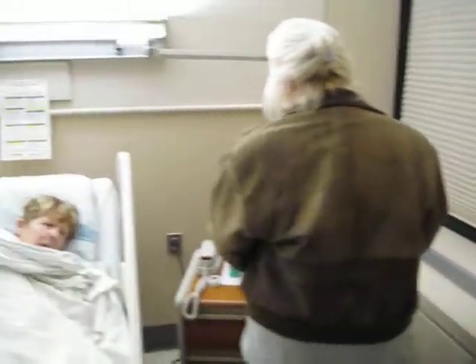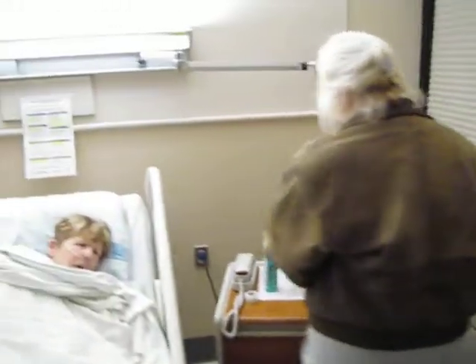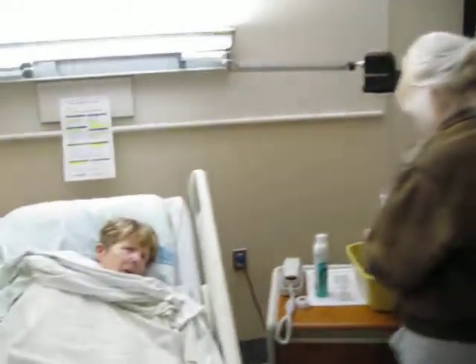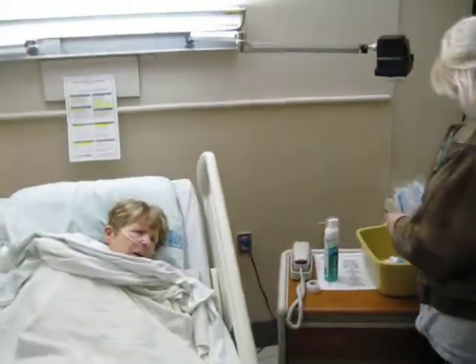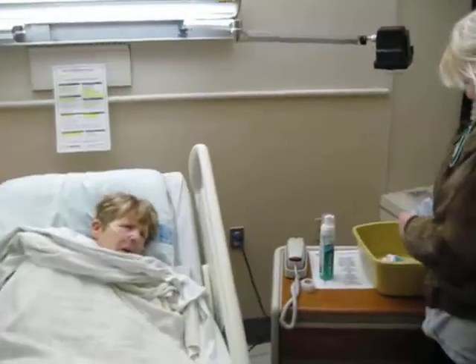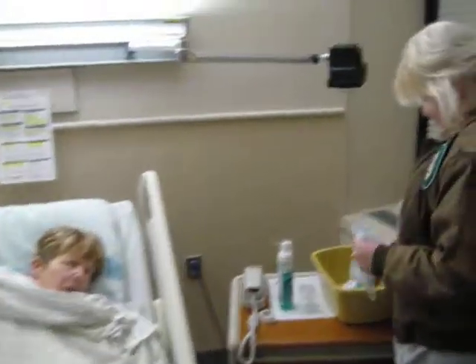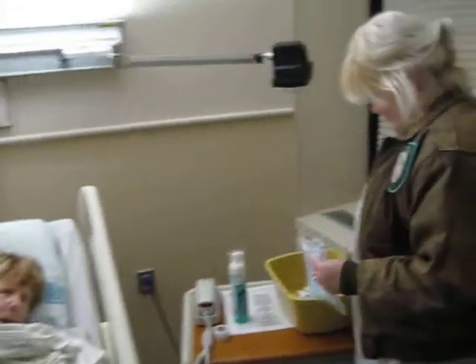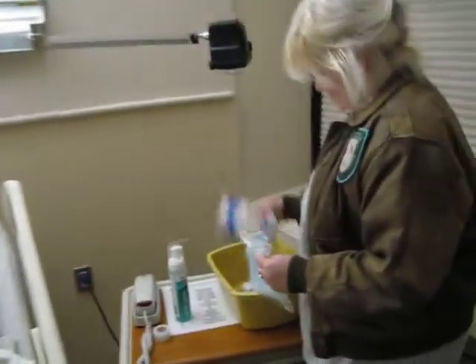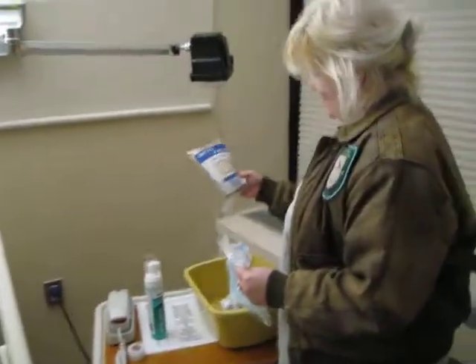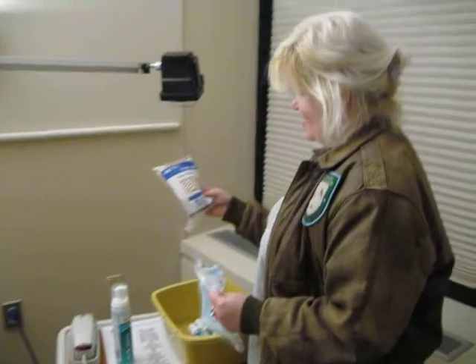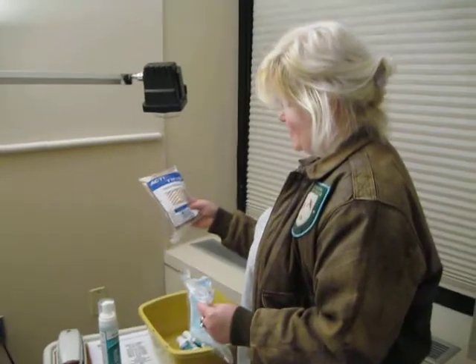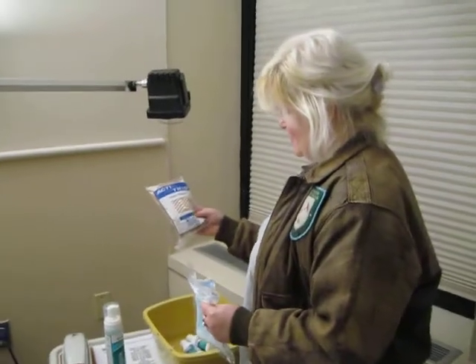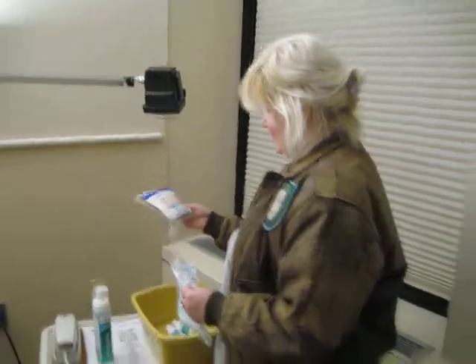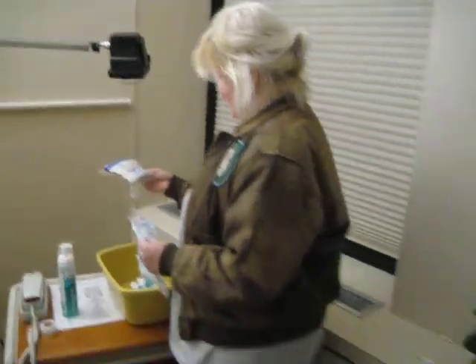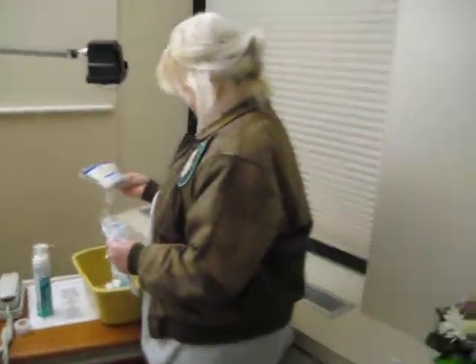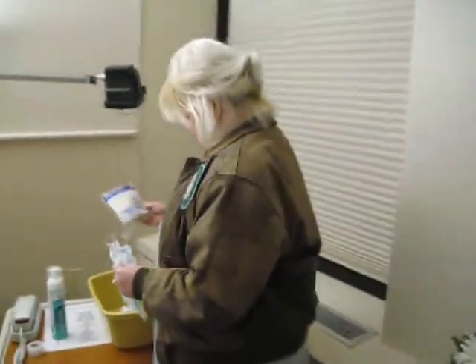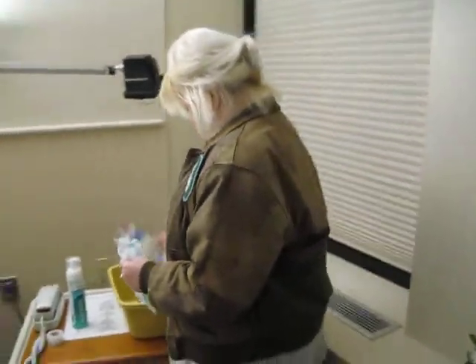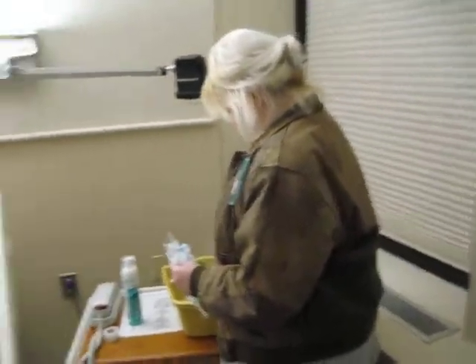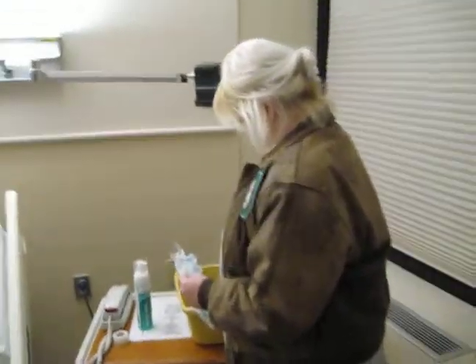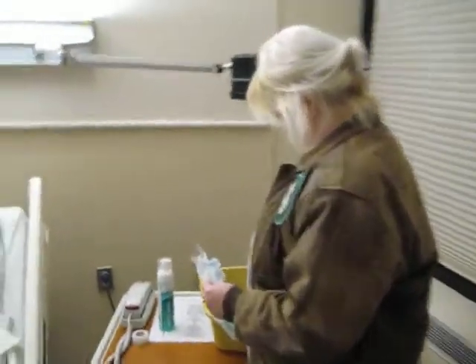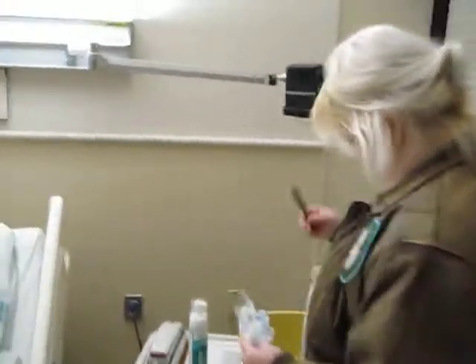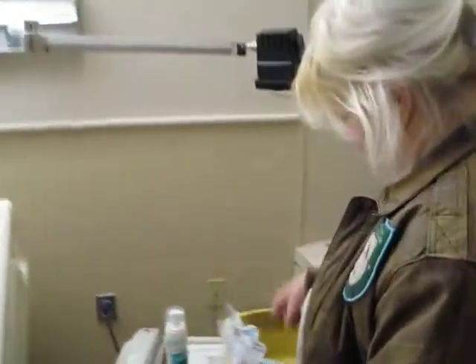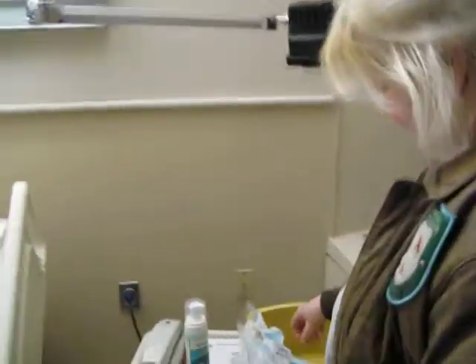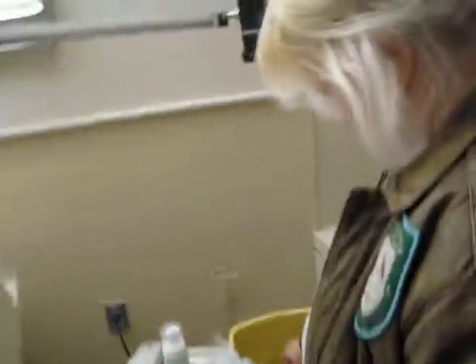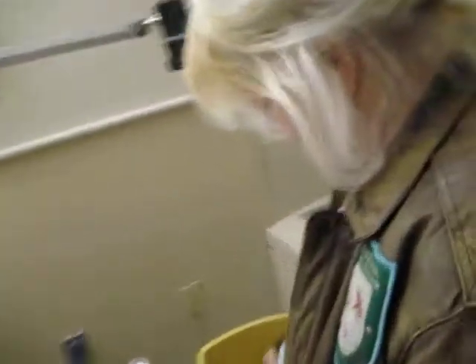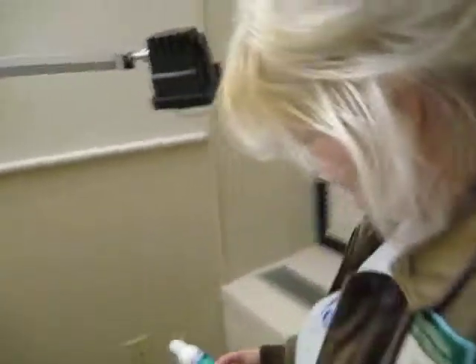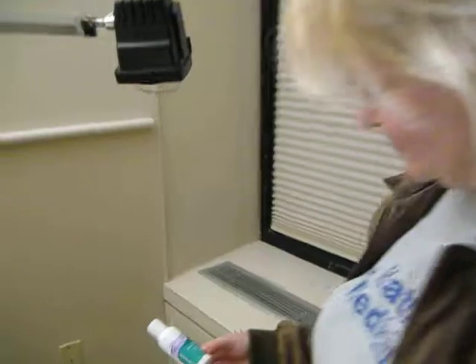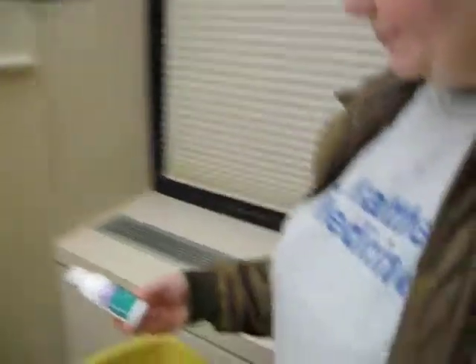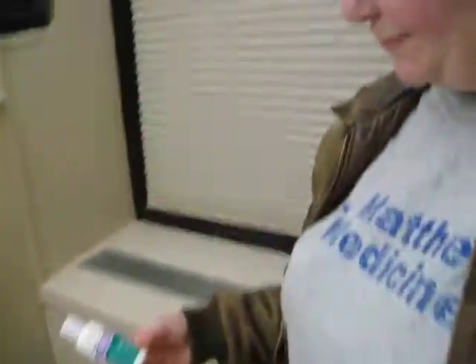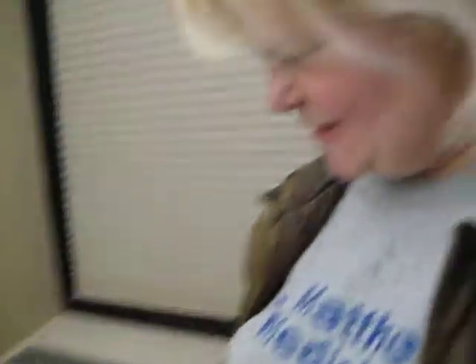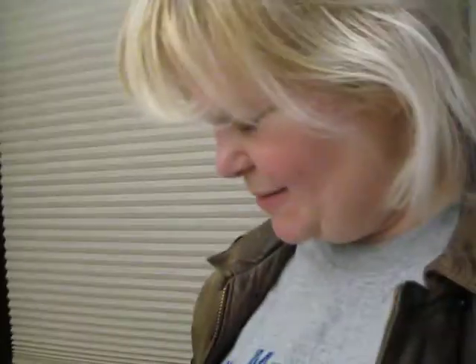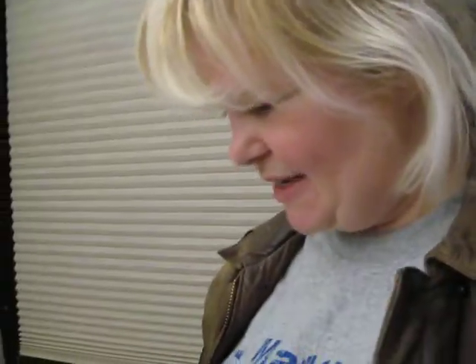And do you have anything else here? A sock. Oh, what else do they have in there? A comb. Skin protected.